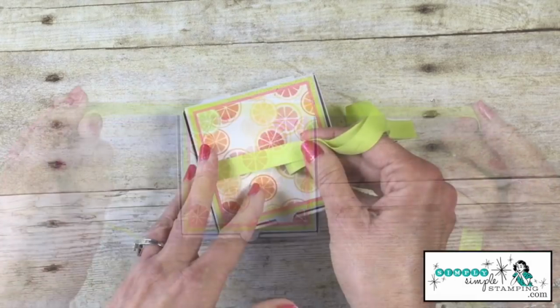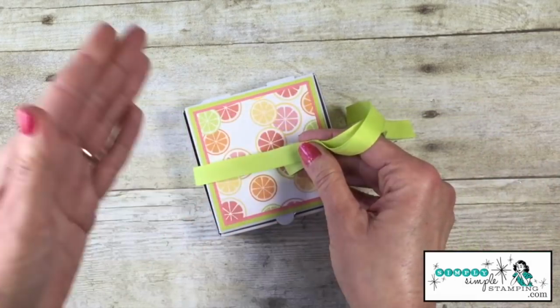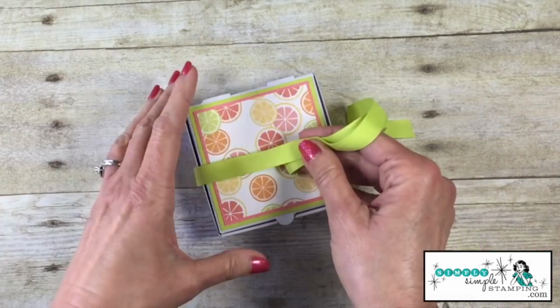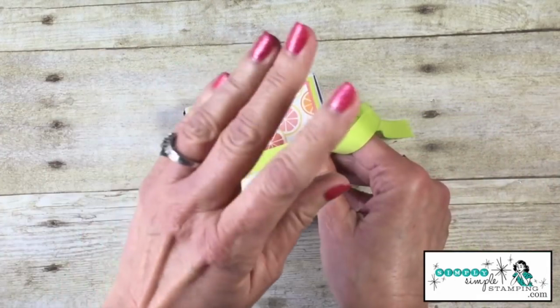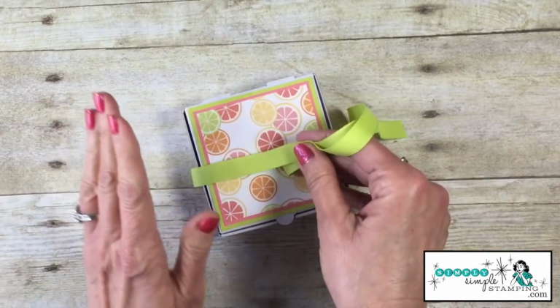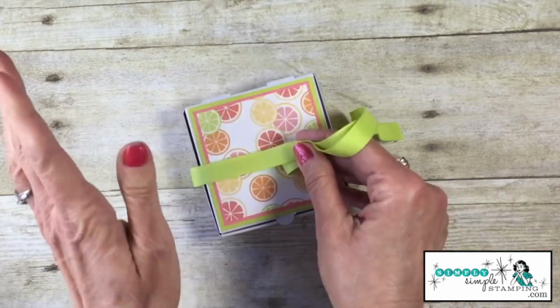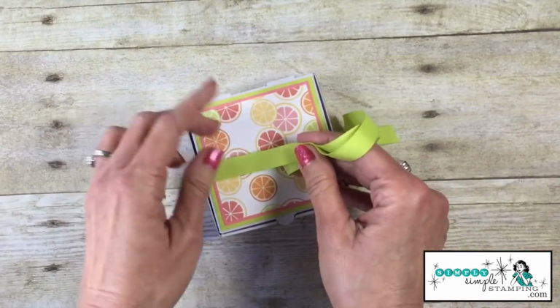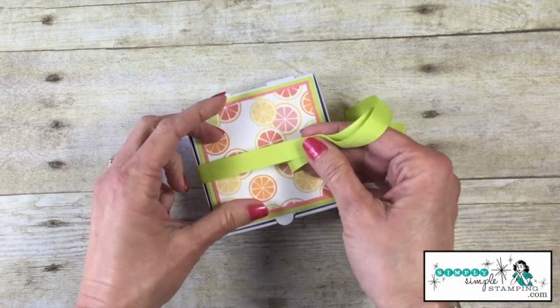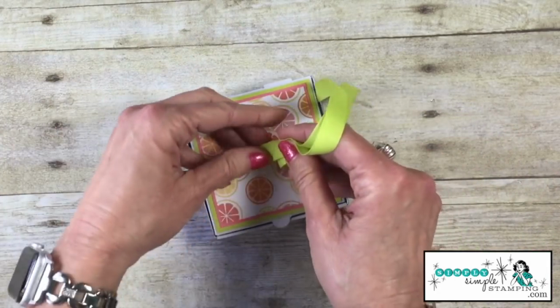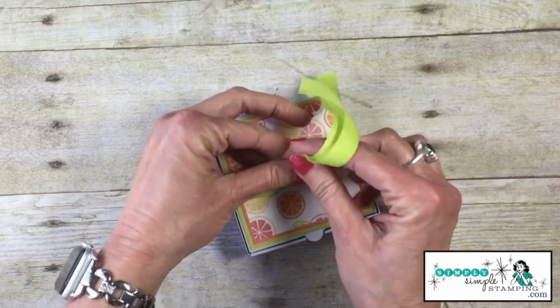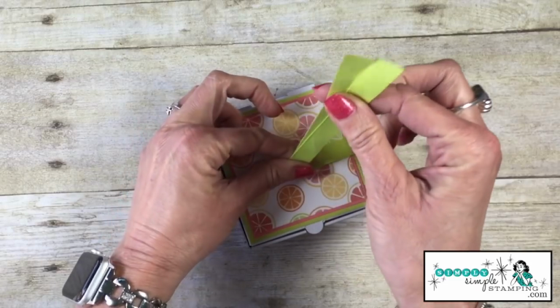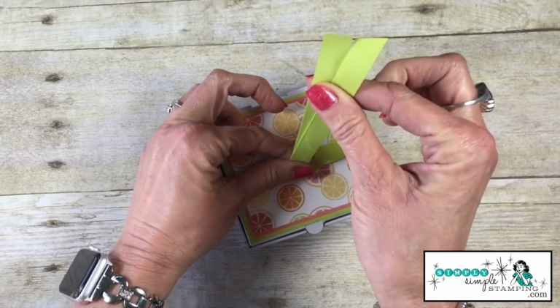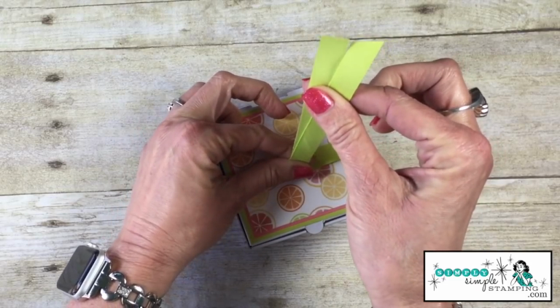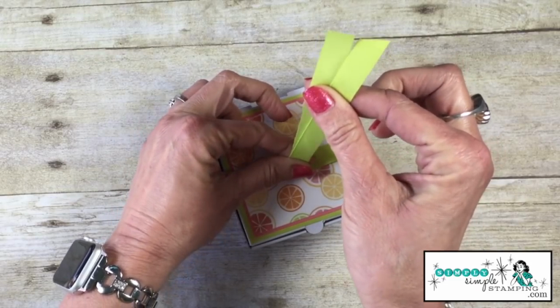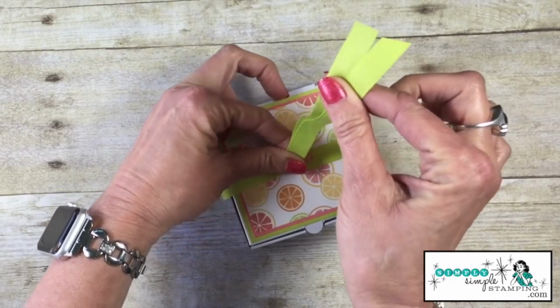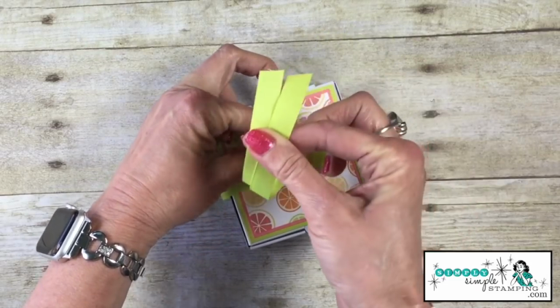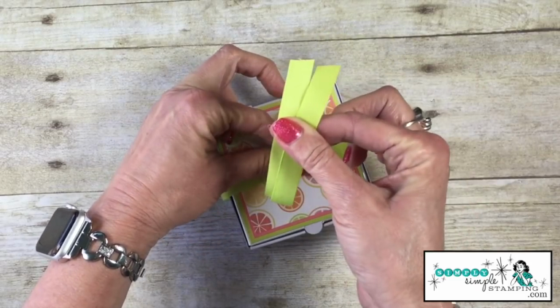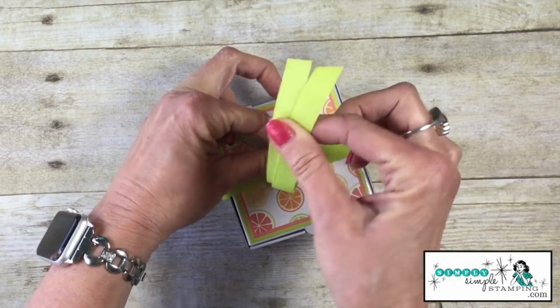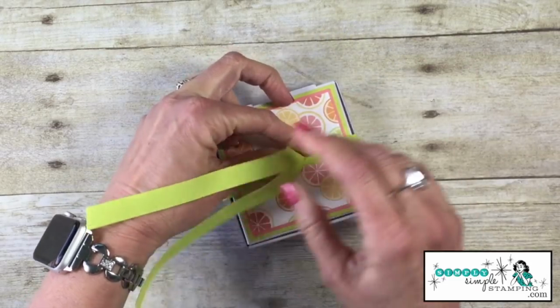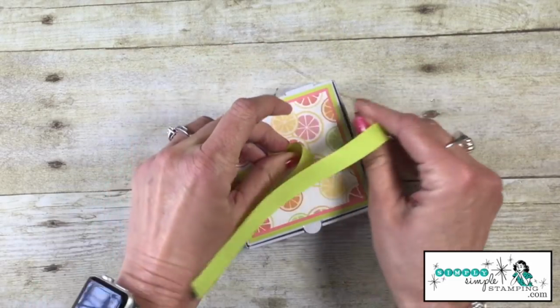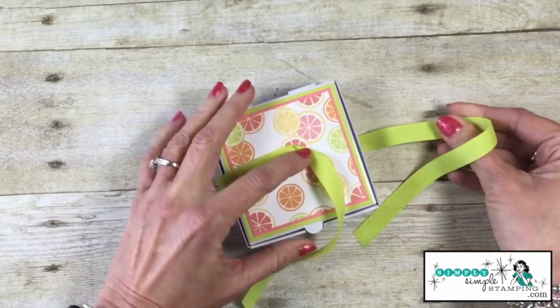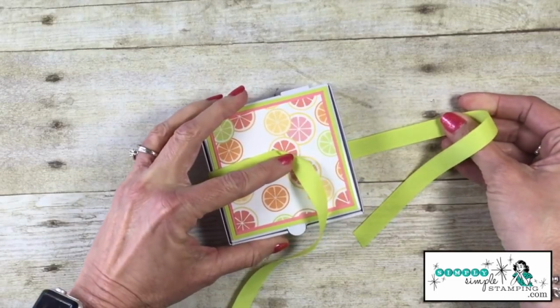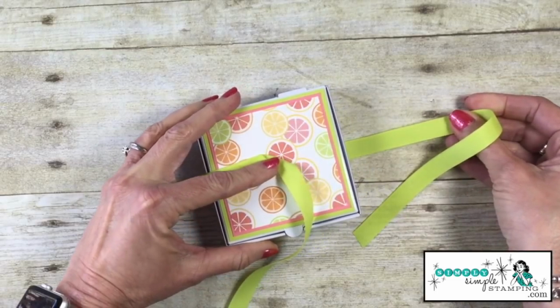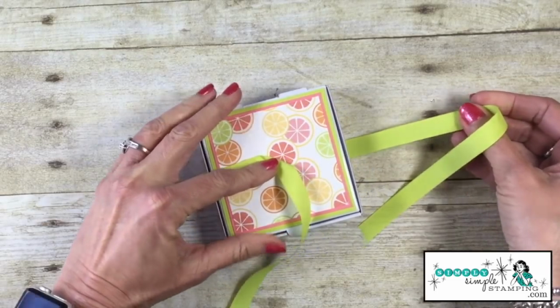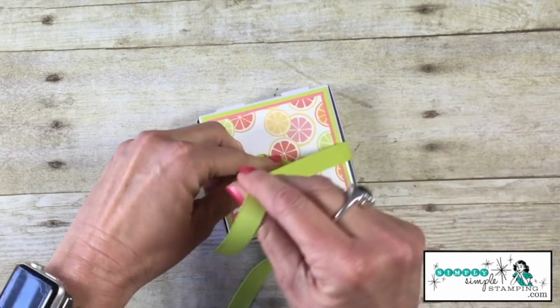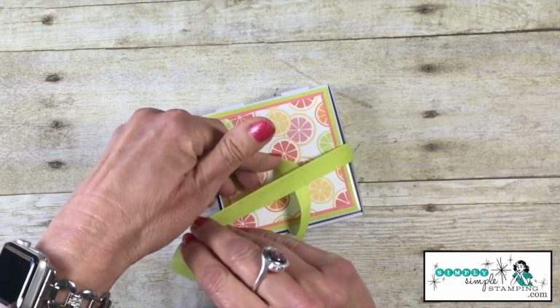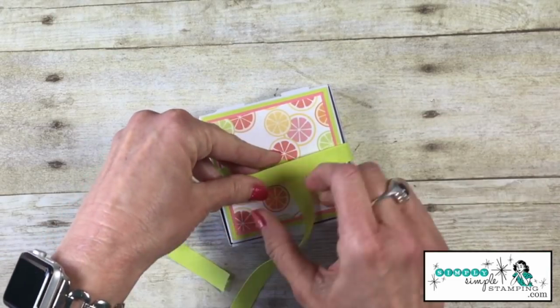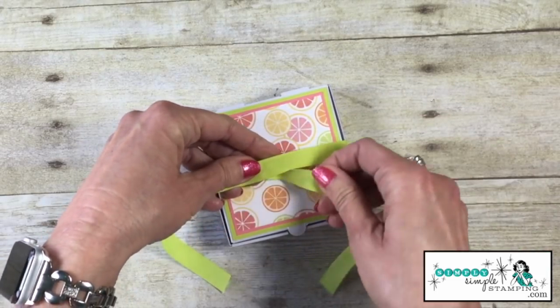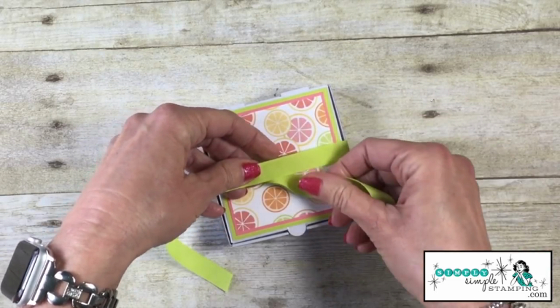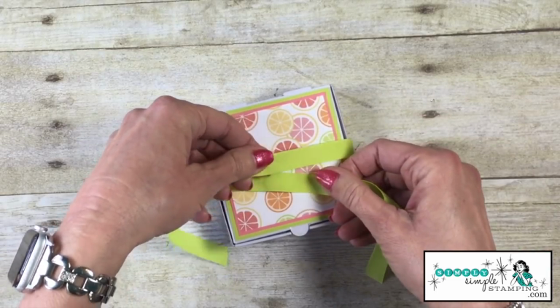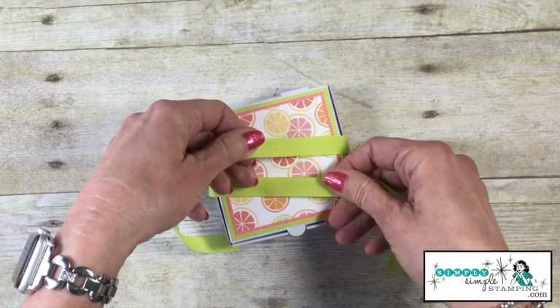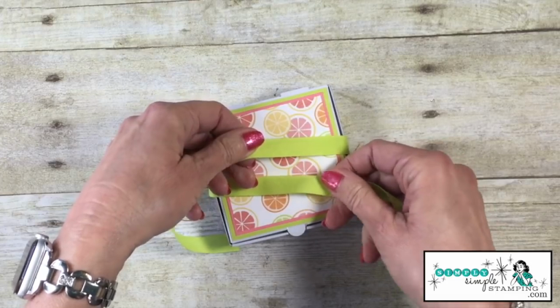Whether you're going to tie around a box or a card base, the technique is going to be the same. I've got my two pieces of ribbon kind of centered up. They're about the same size. I actually want to give the one on the right side a little bit of extra room because we lose some of it as we tie.